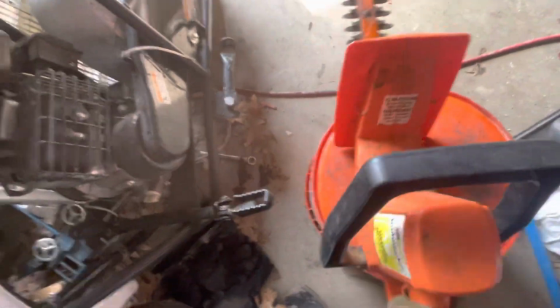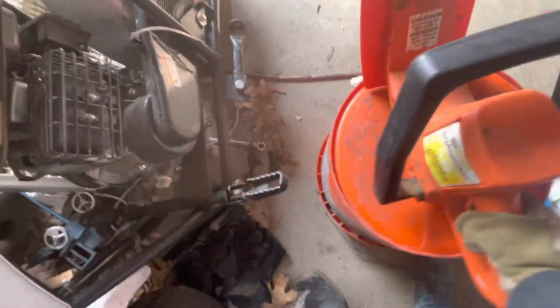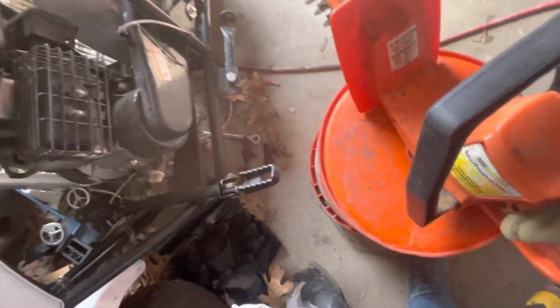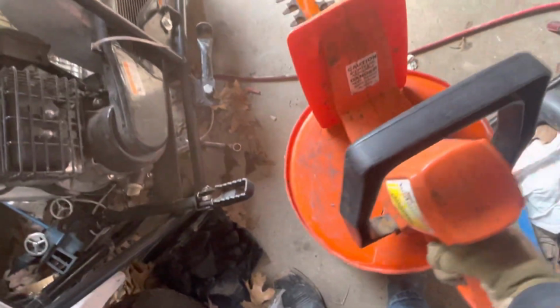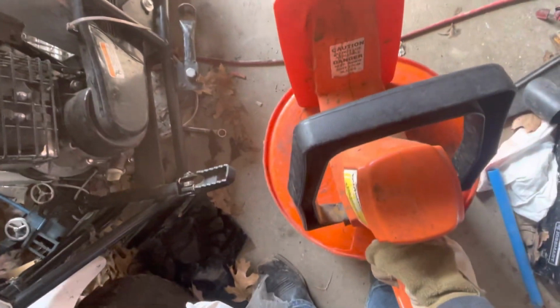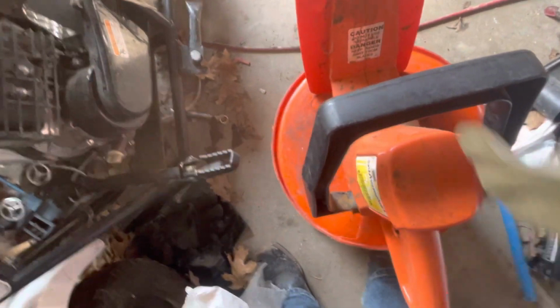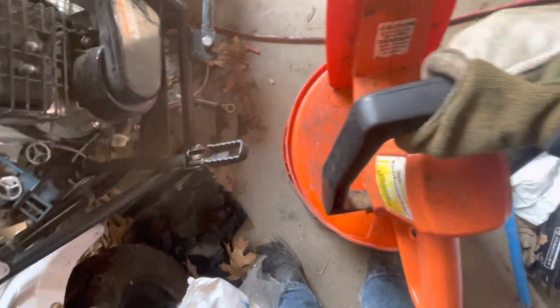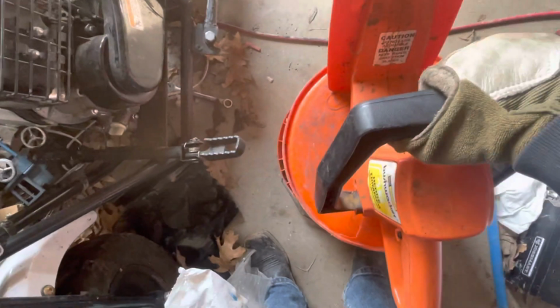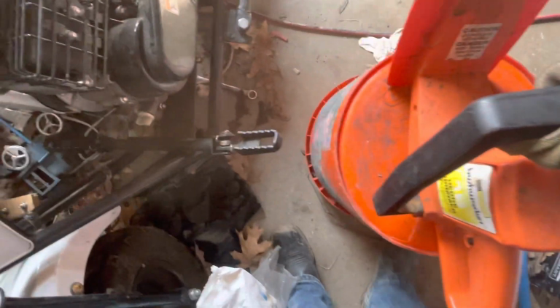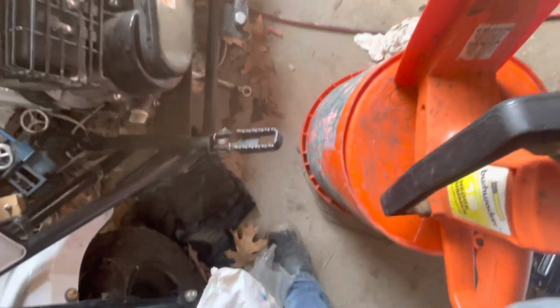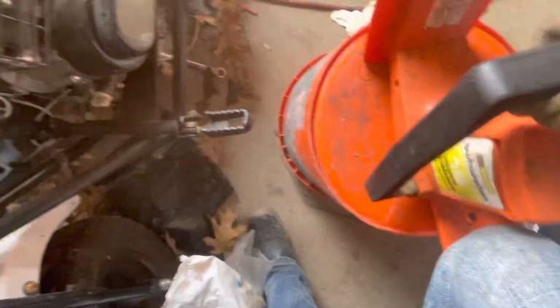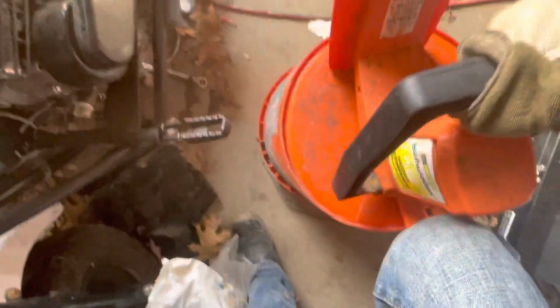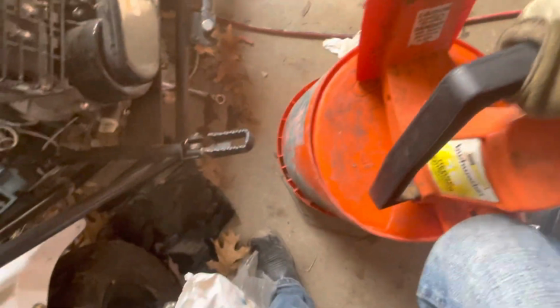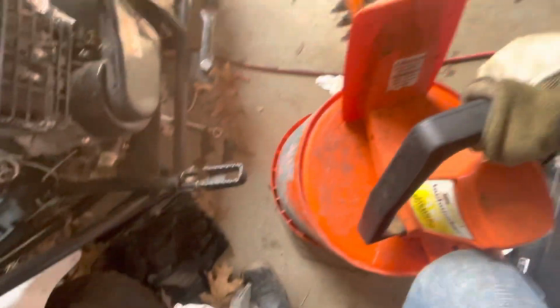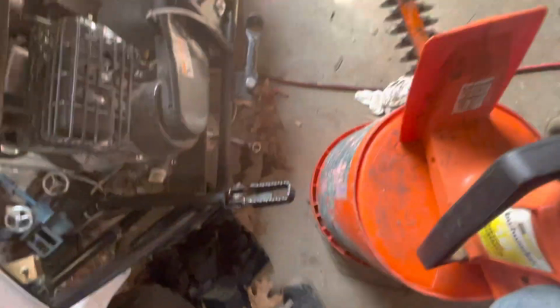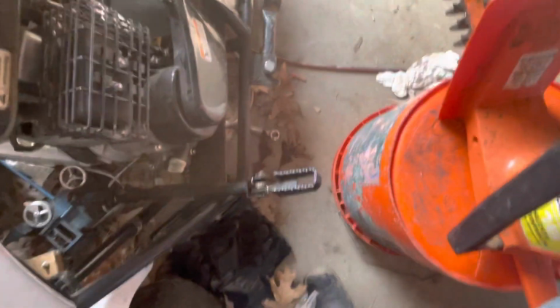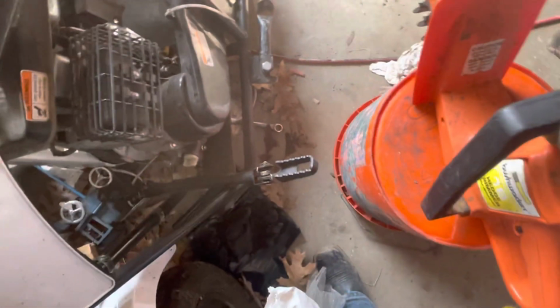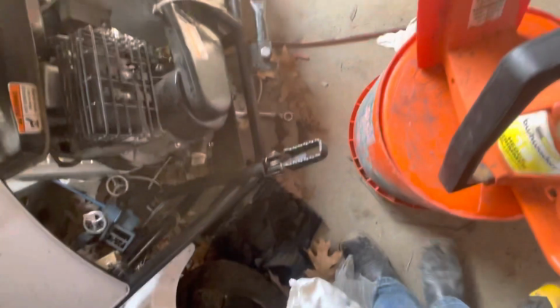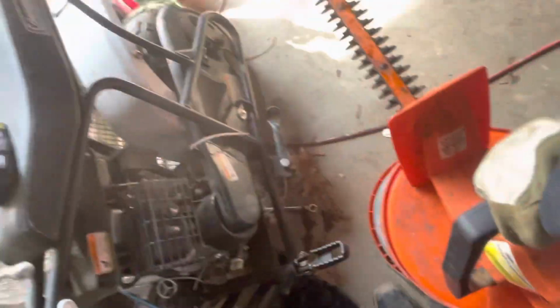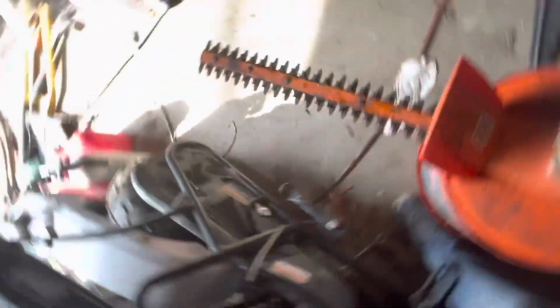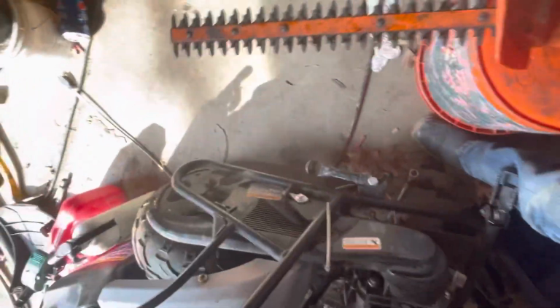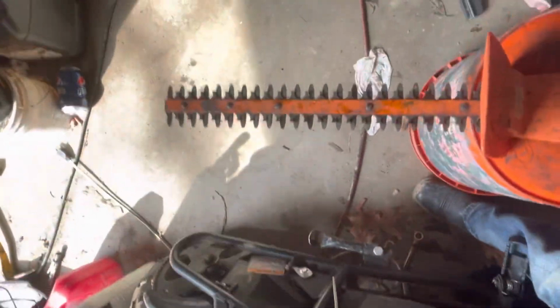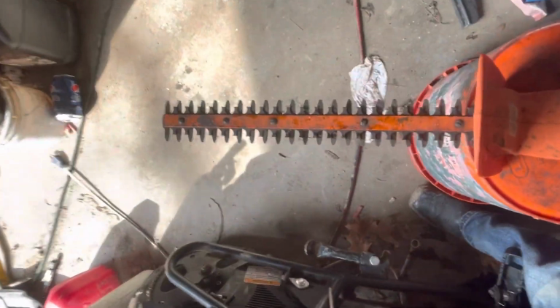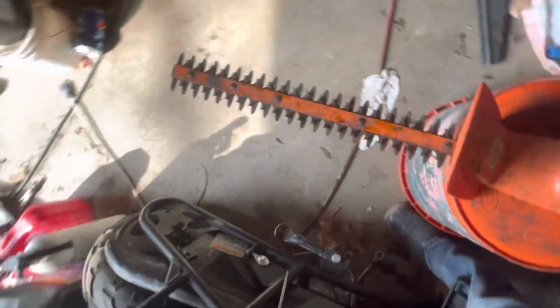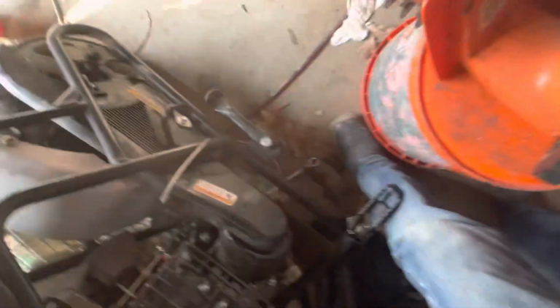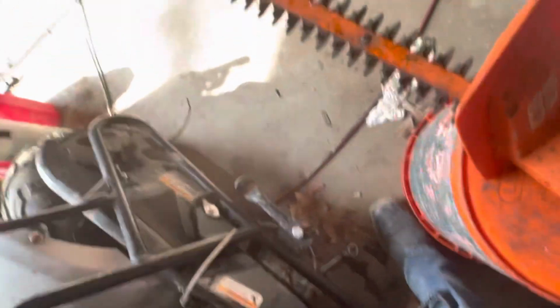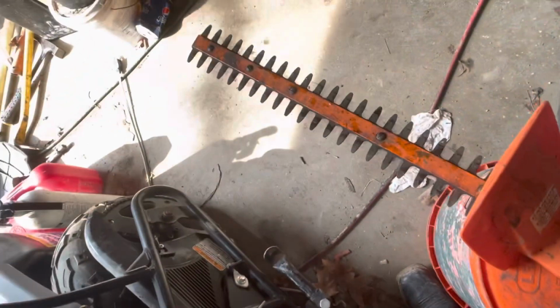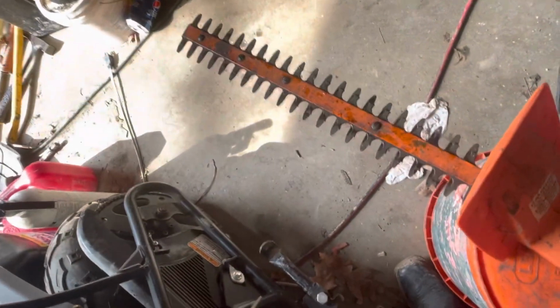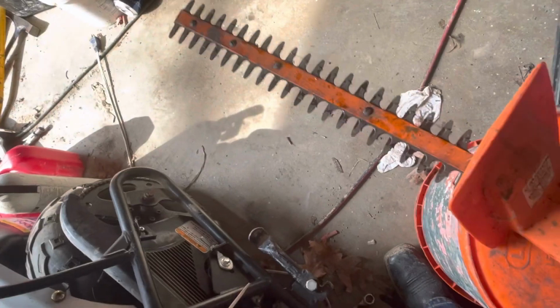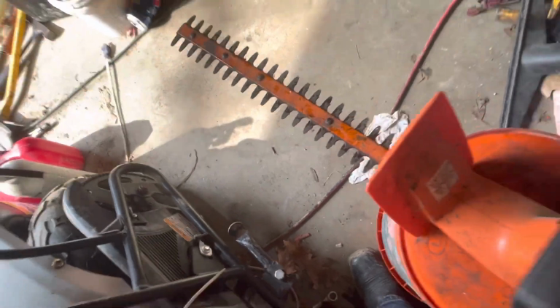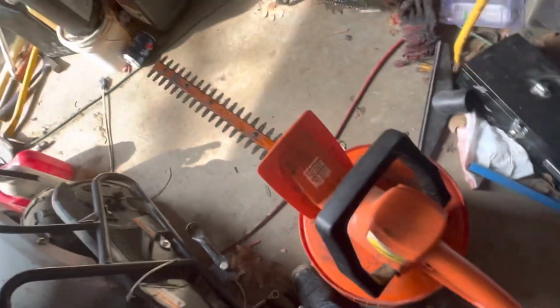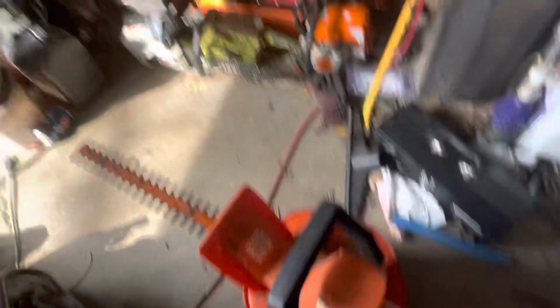I don't see anything wrong with it besides the very wobbly handle. And when you start it up, the trimmer wobbles — but it works. Thanks for looking.